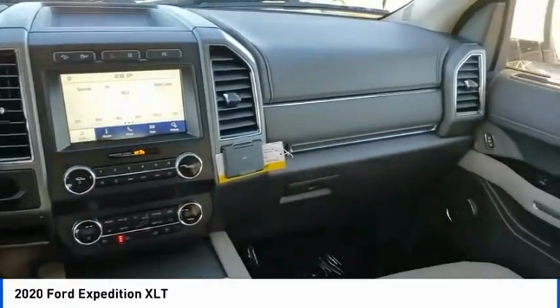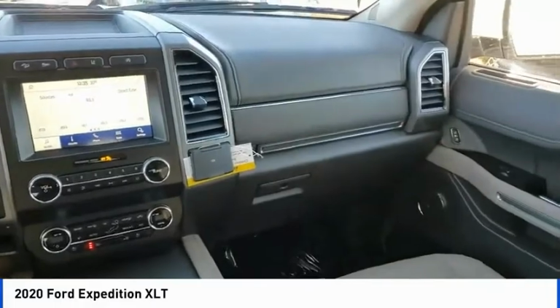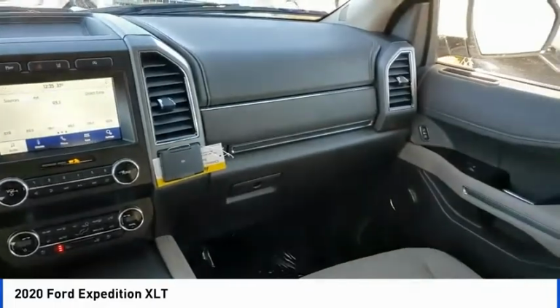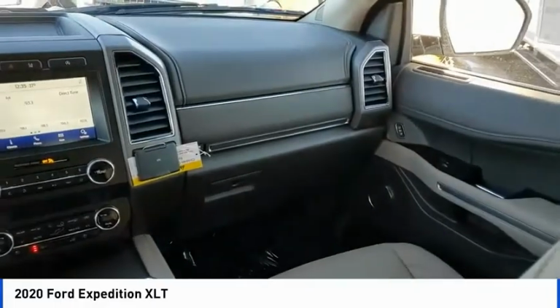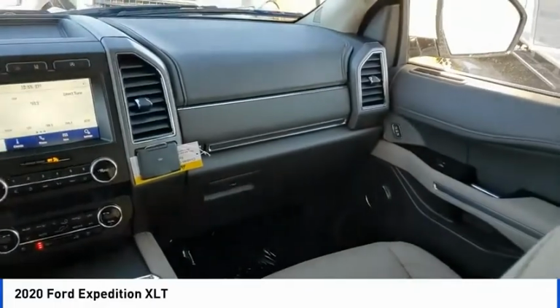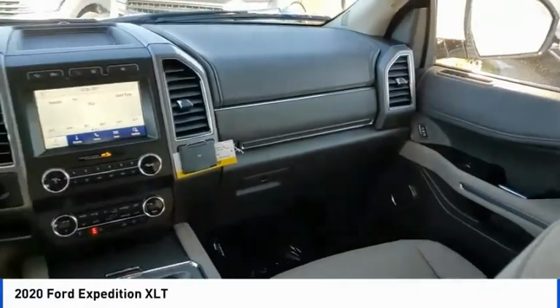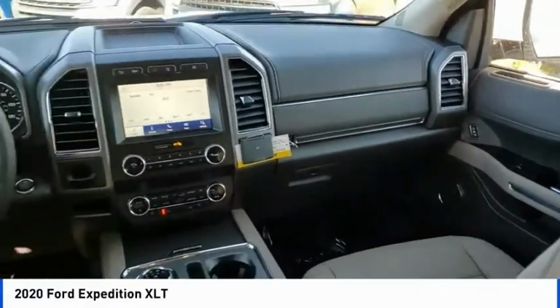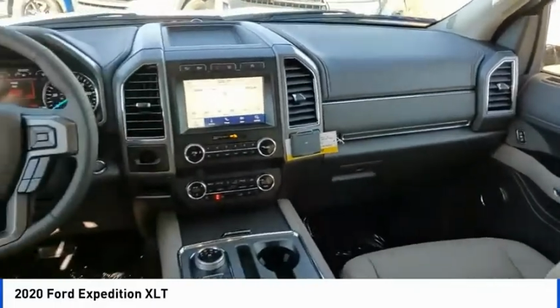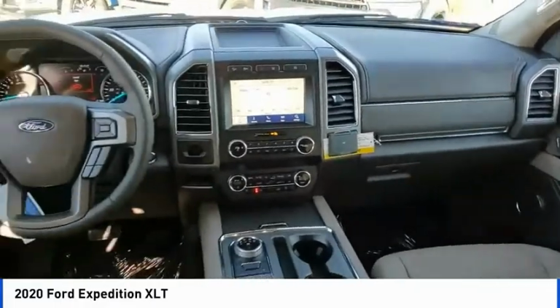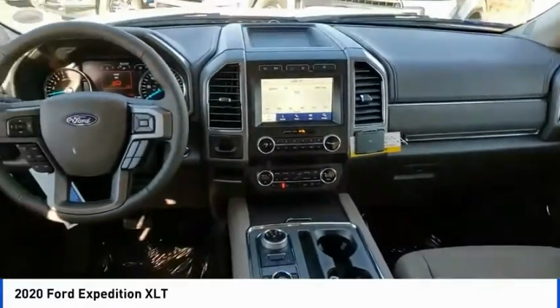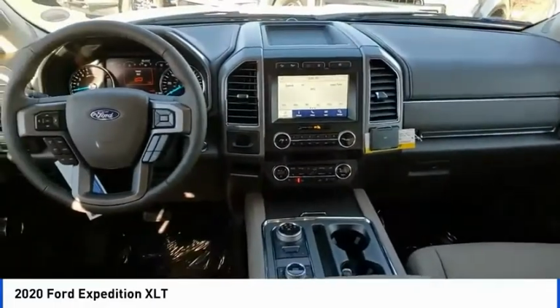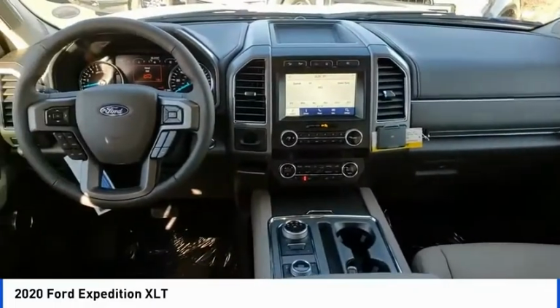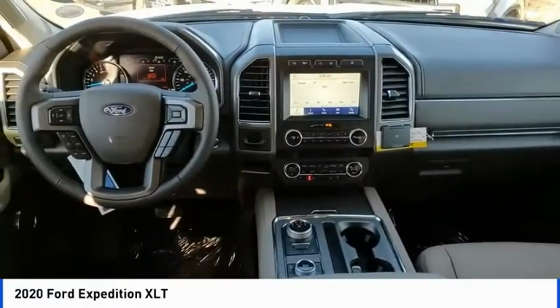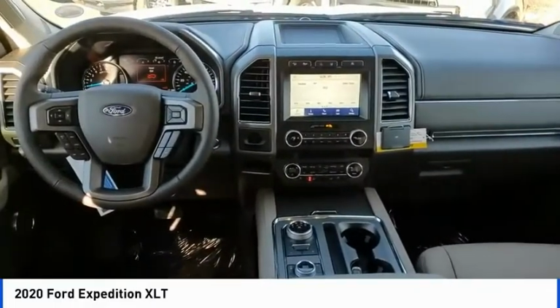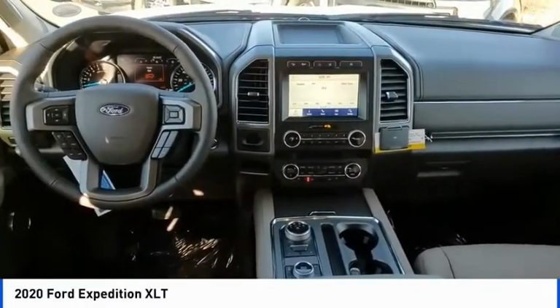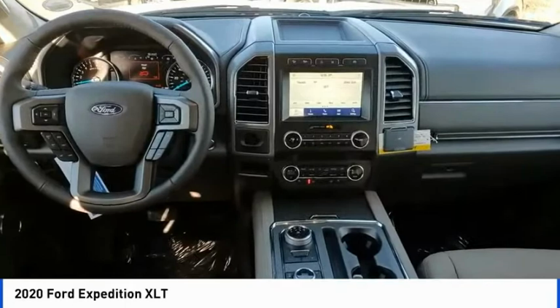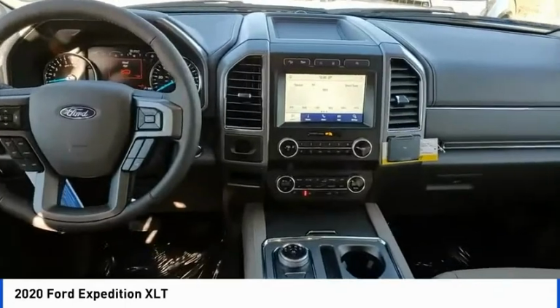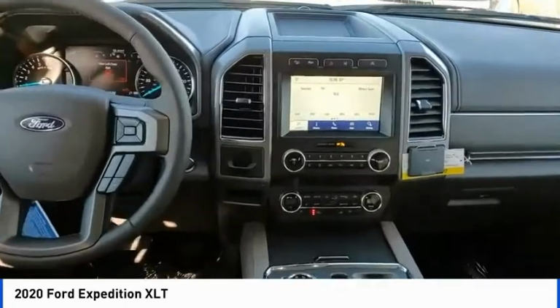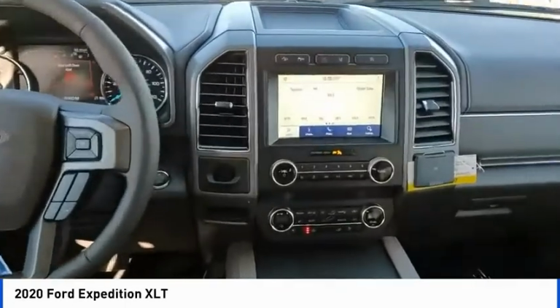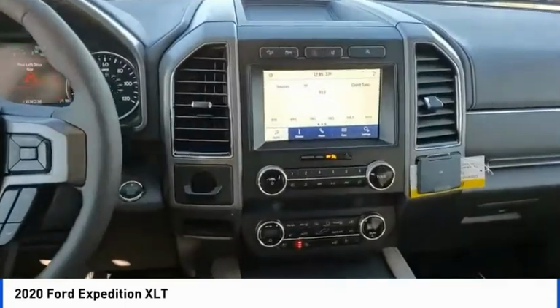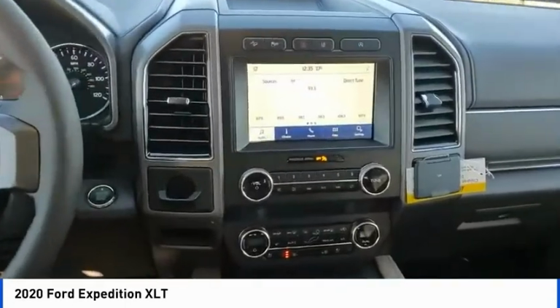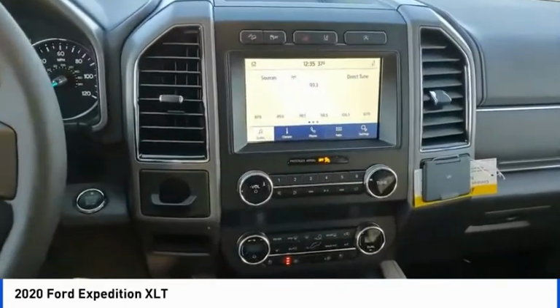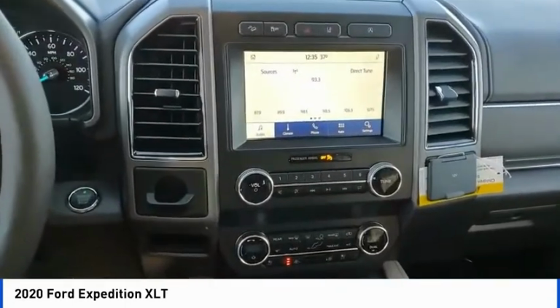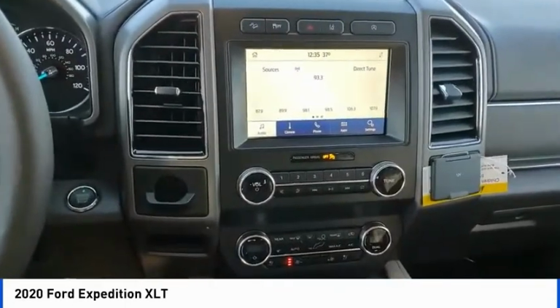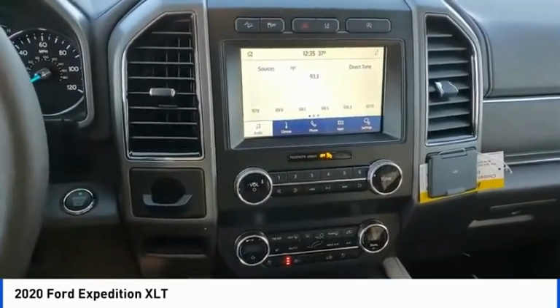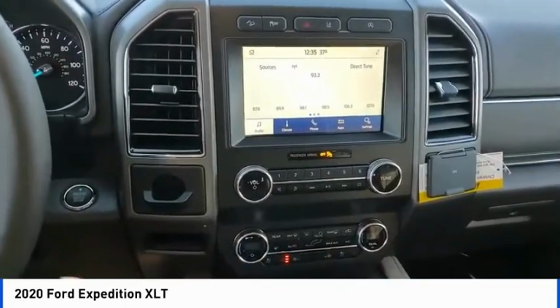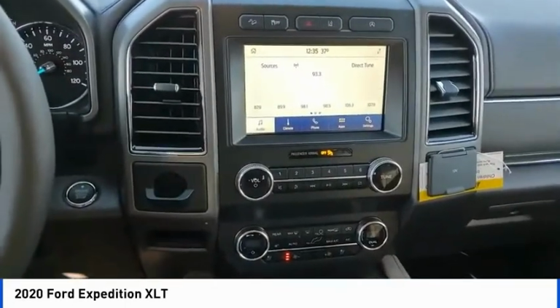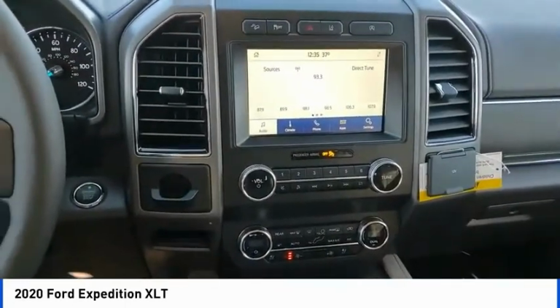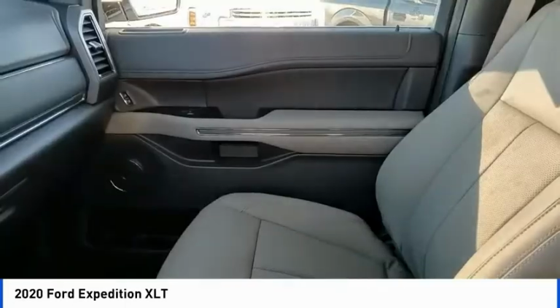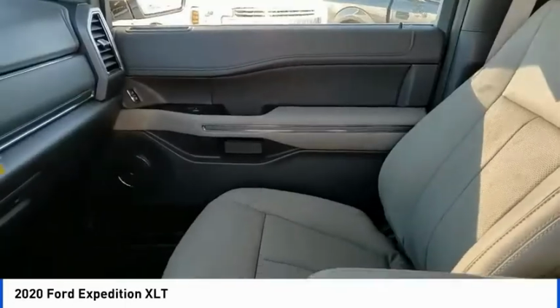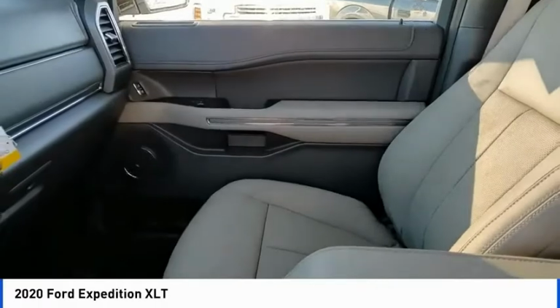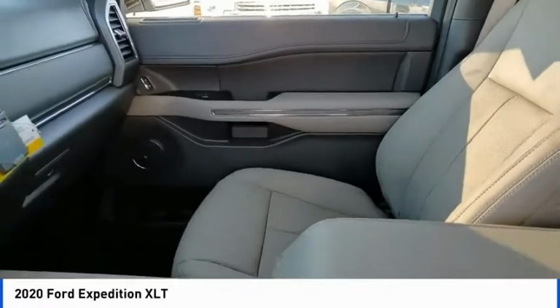Four-wheel disc brakes, front license plate bracket, speed control, rear window defroster. Take this vehicle for a spin and see why so many shoppers are now proud owners.